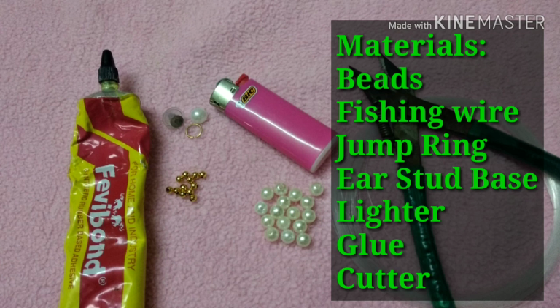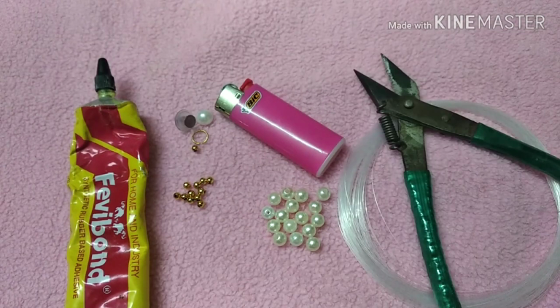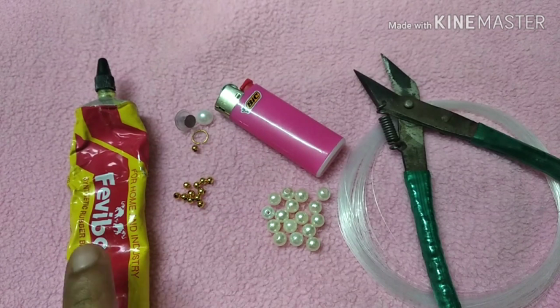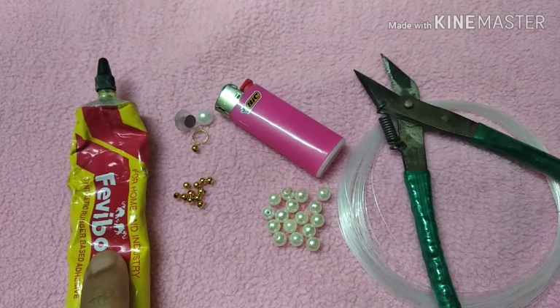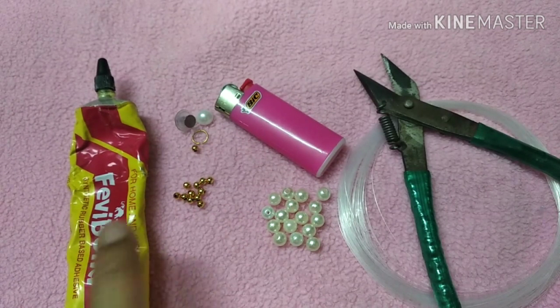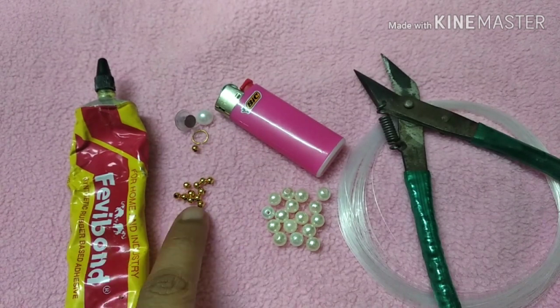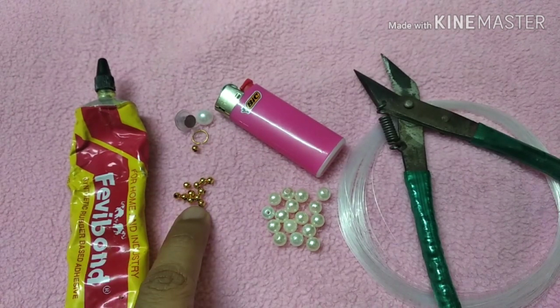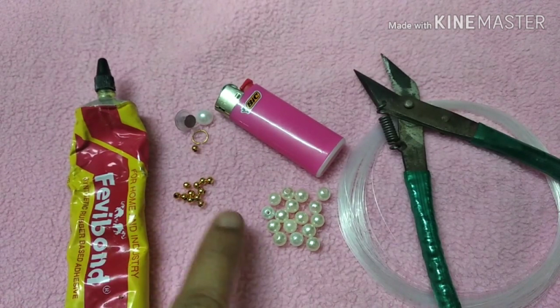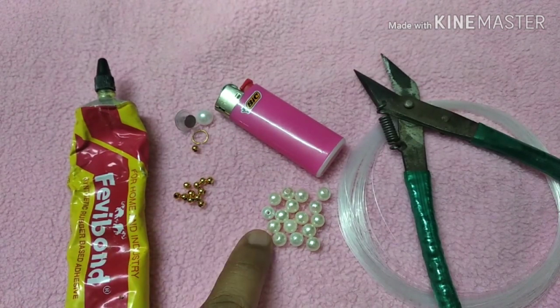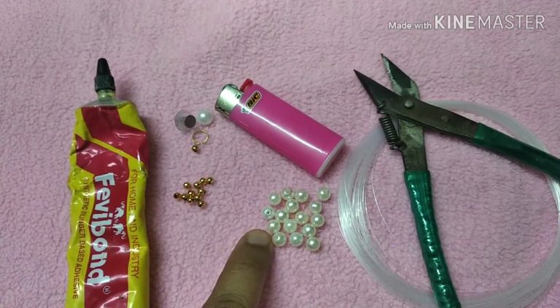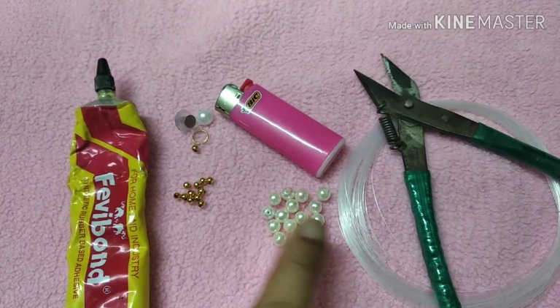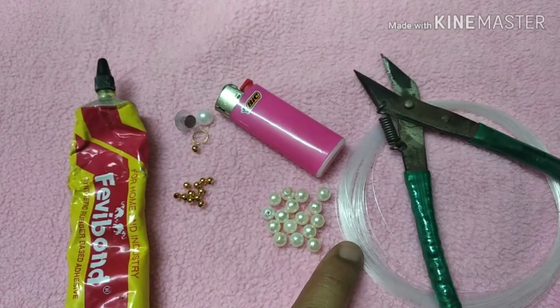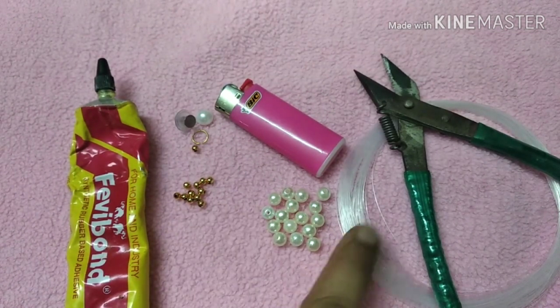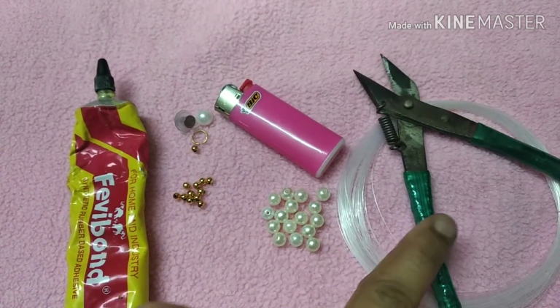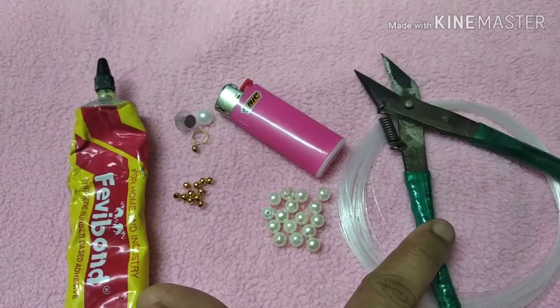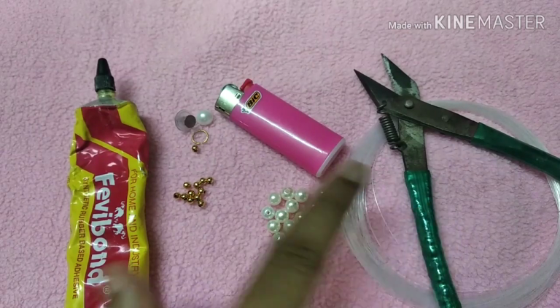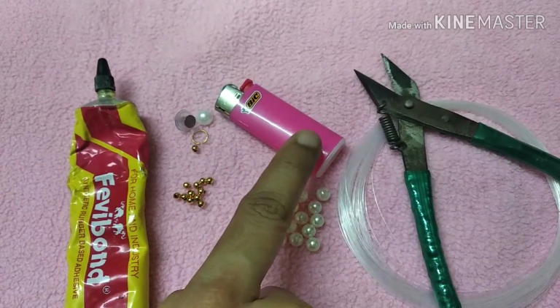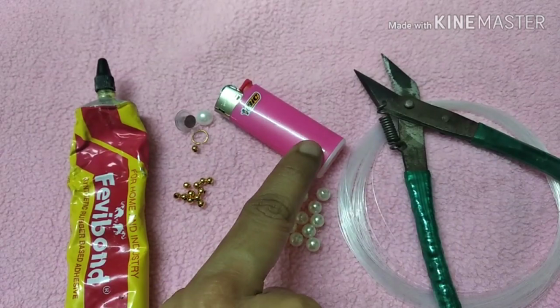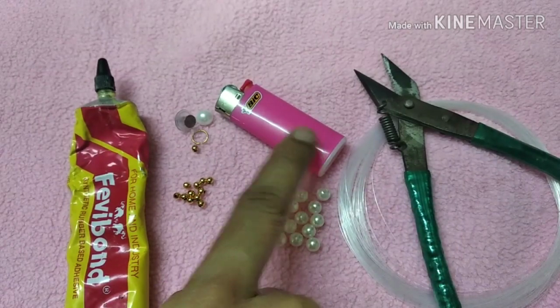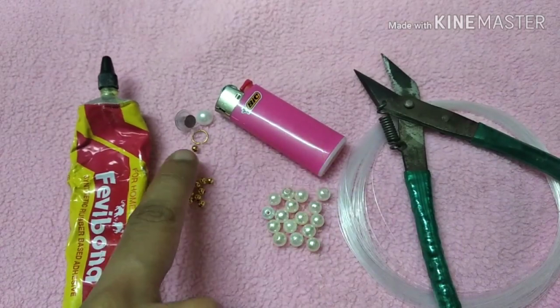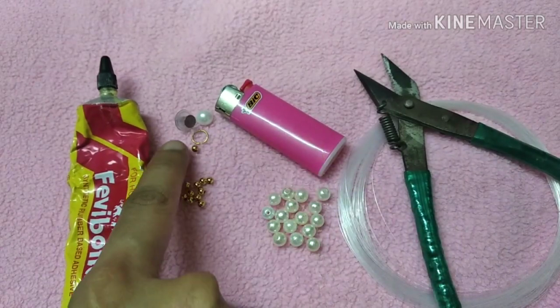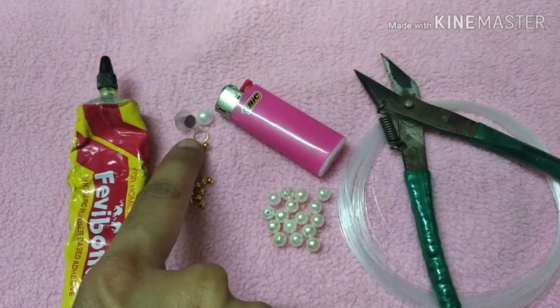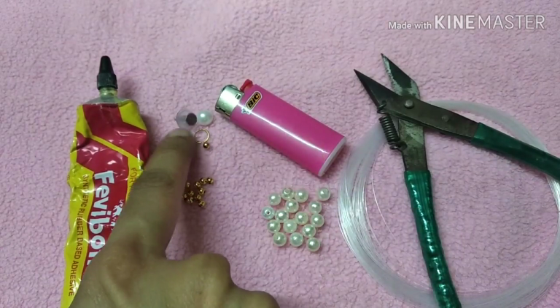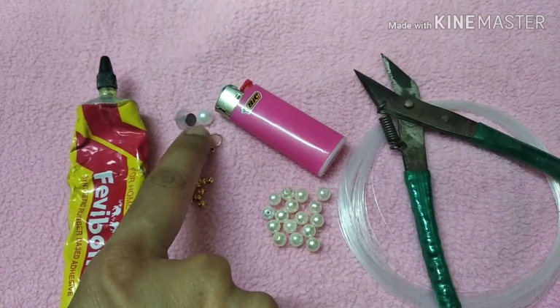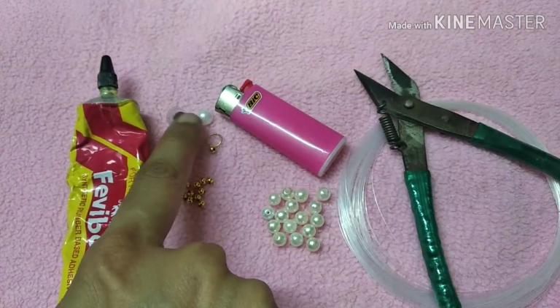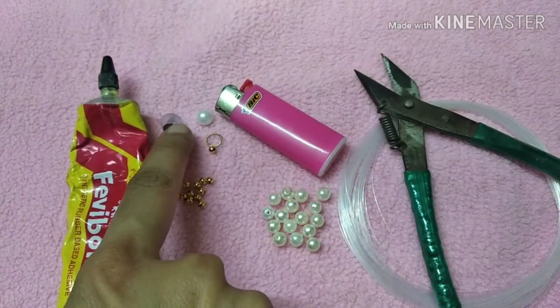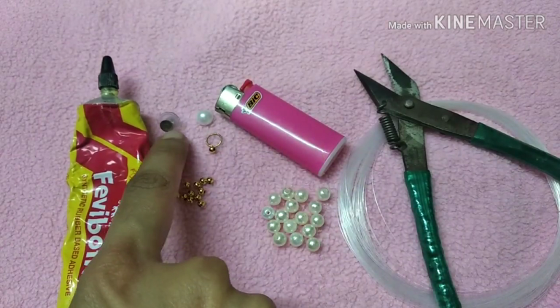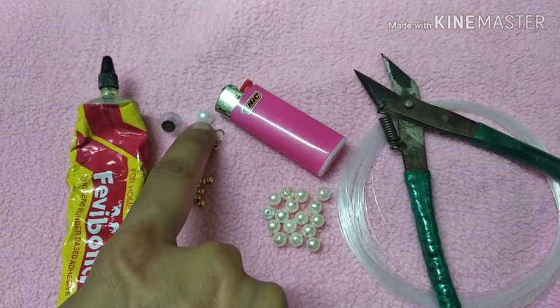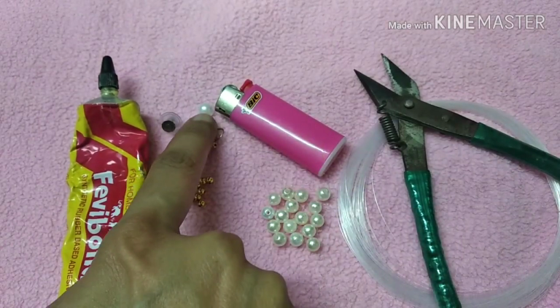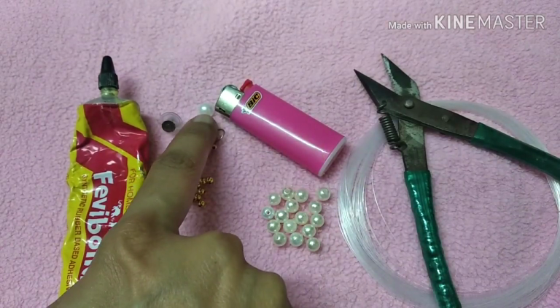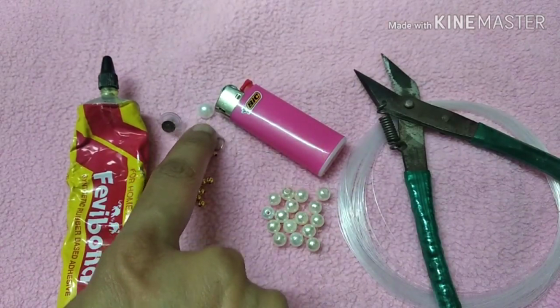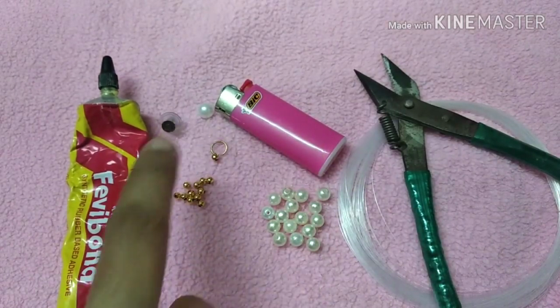The materials are: glue, beads, fishing wire, cutter, ledger, jembering, stud, and half bead.